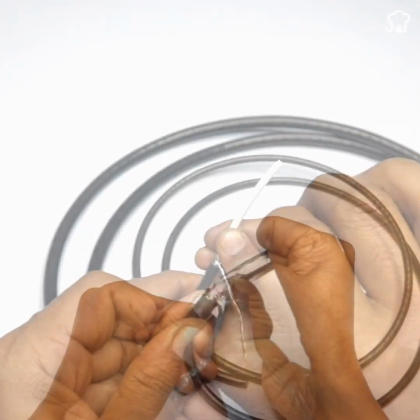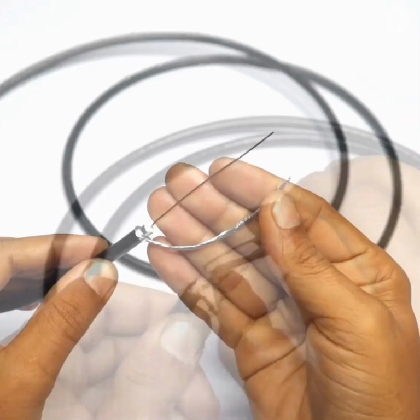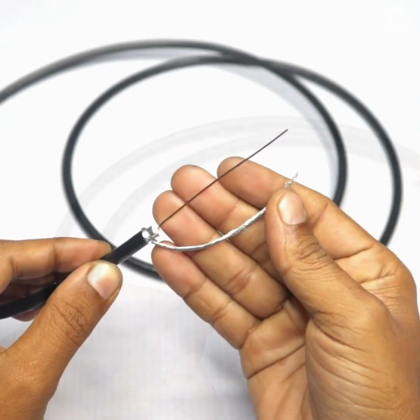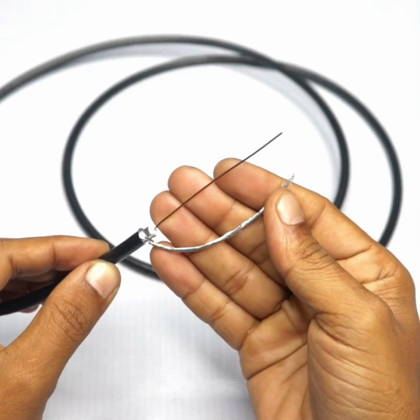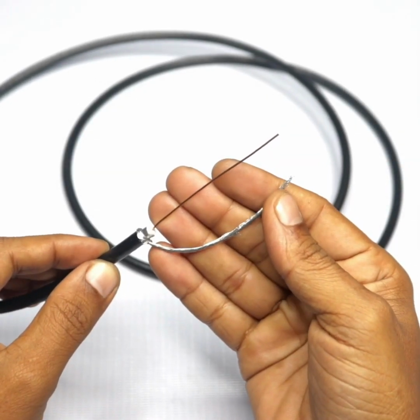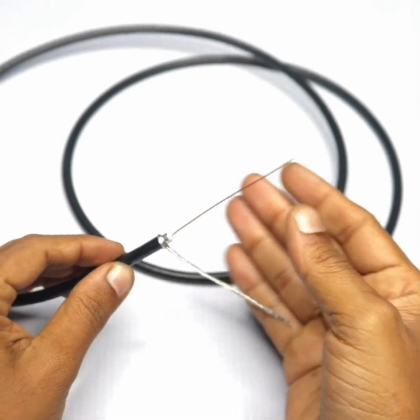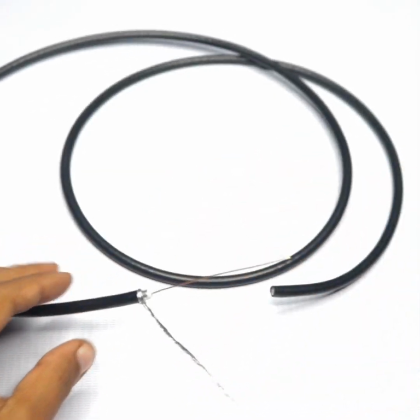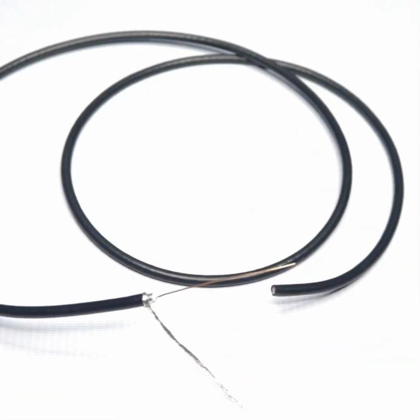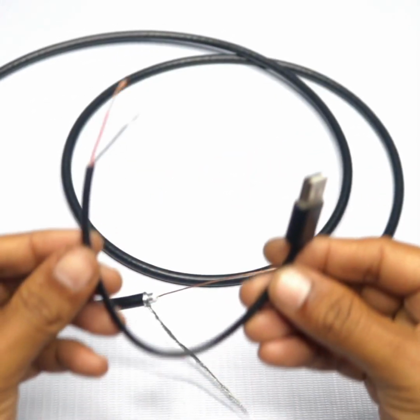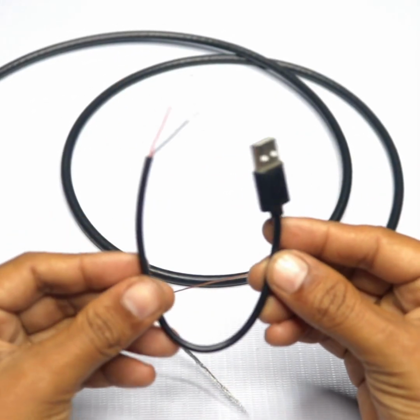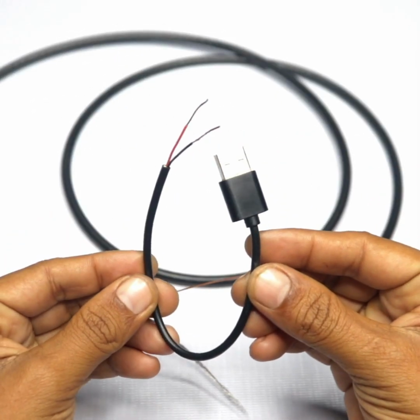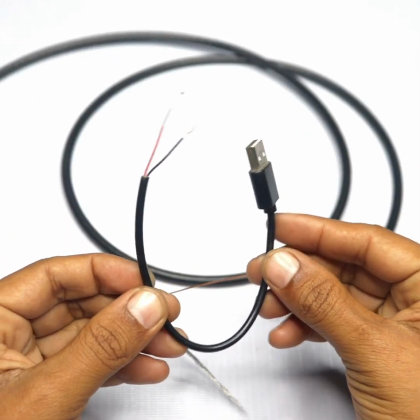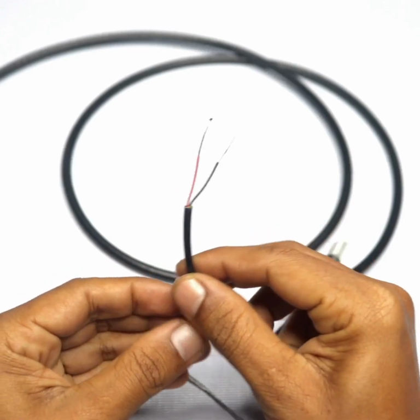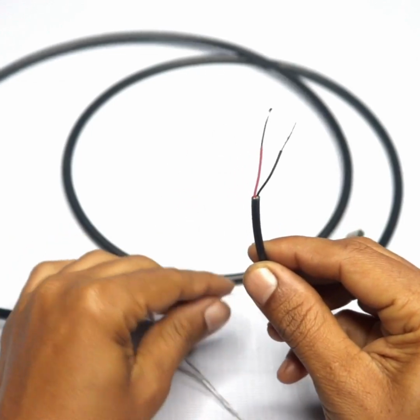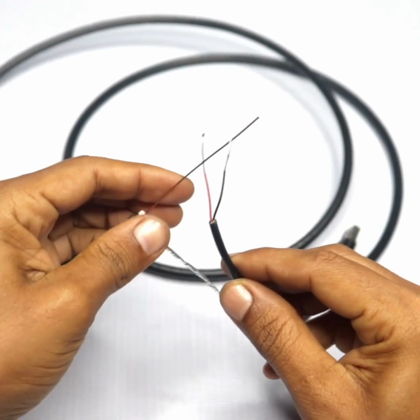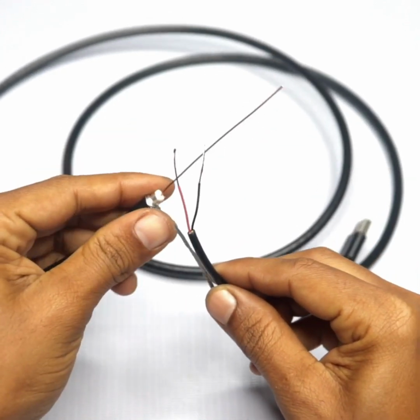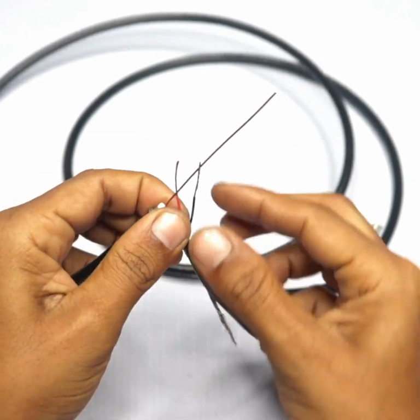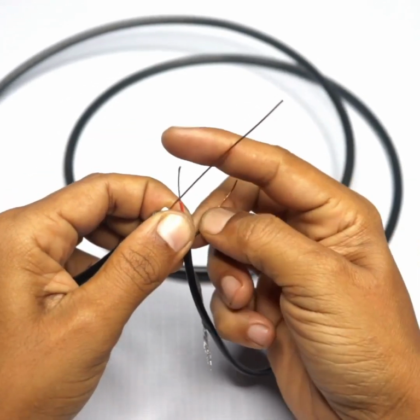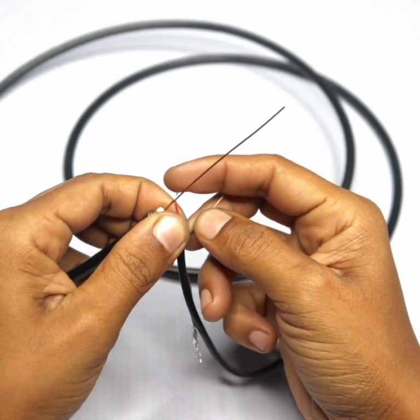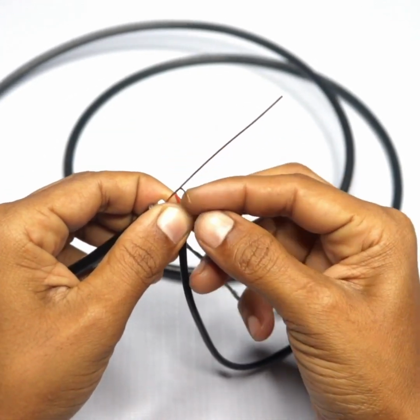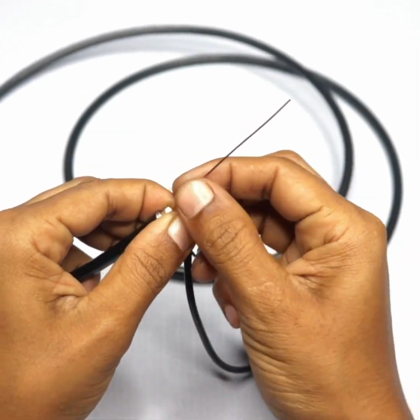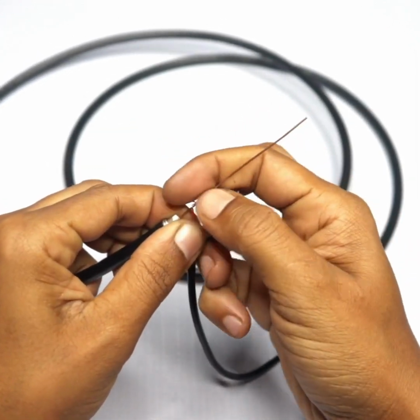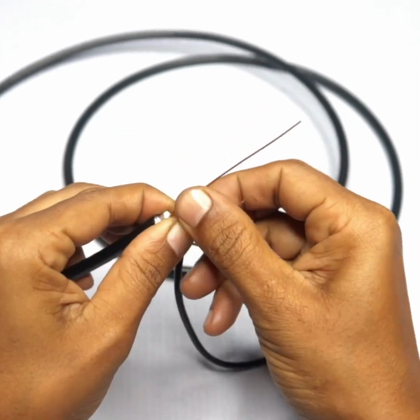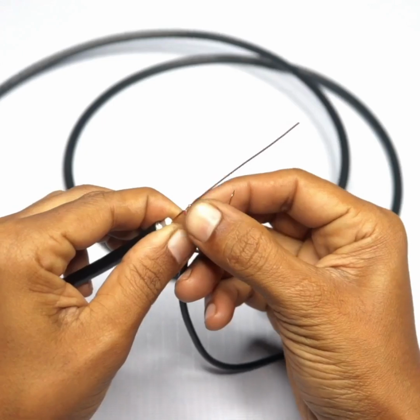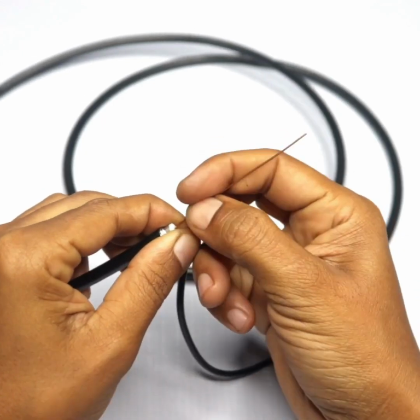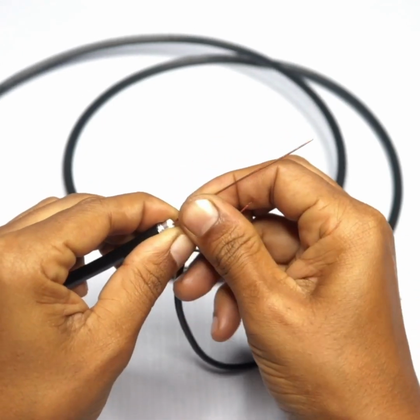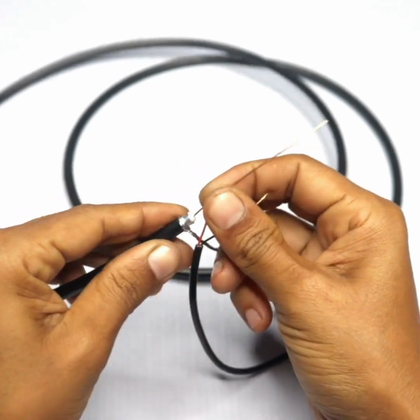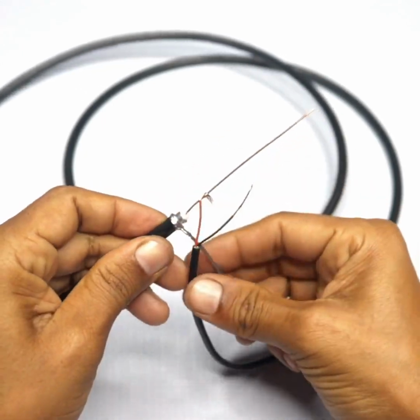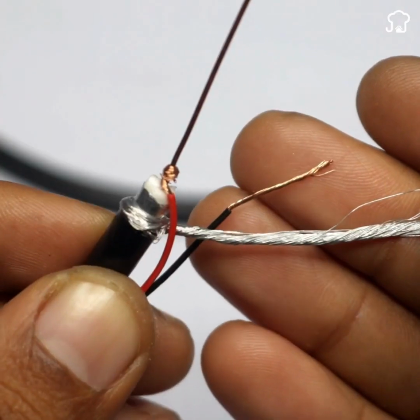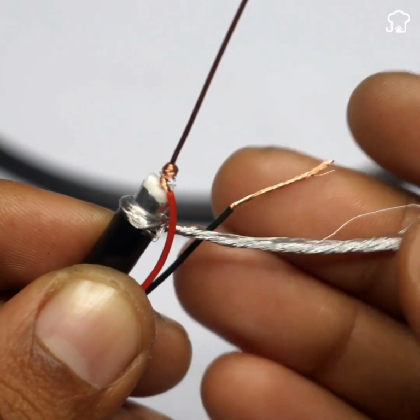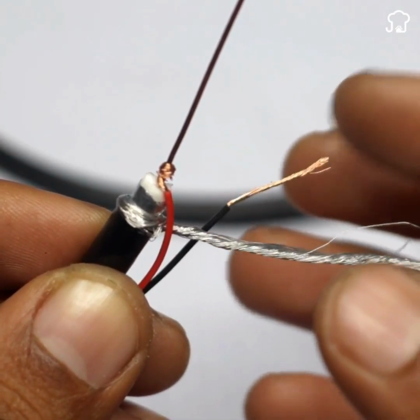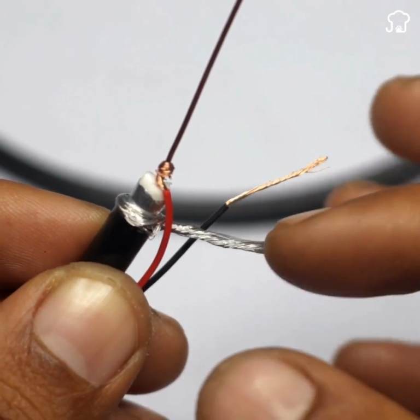Then, we'll take the charger and roll one of its cables around the filaments that we exposed earlier. We'll wrap the other cable from the charger in the filaments we rolled earlier.